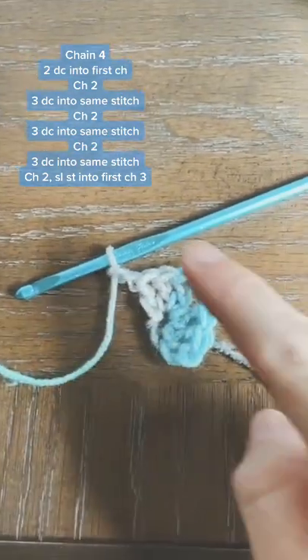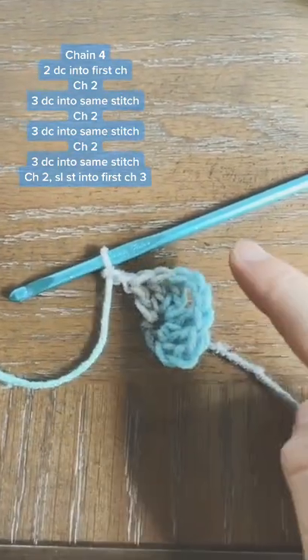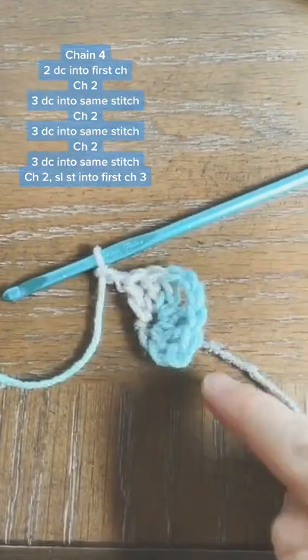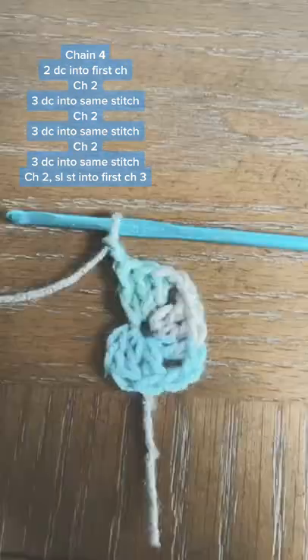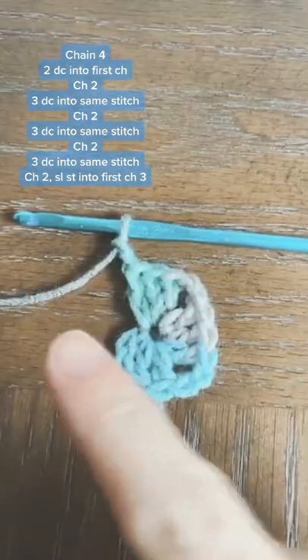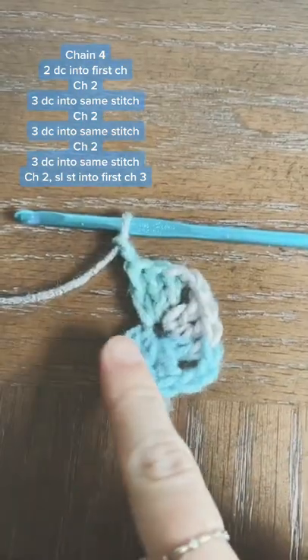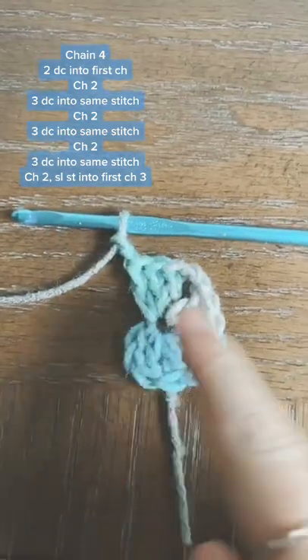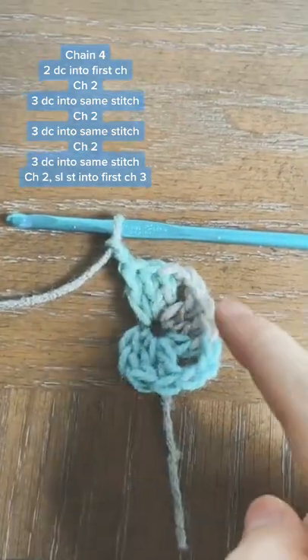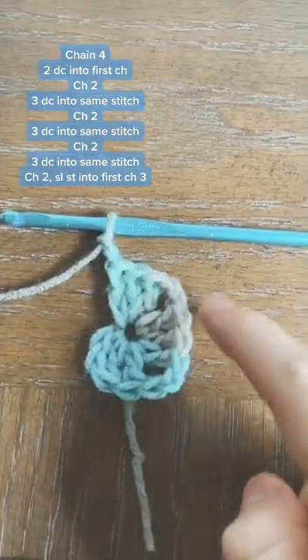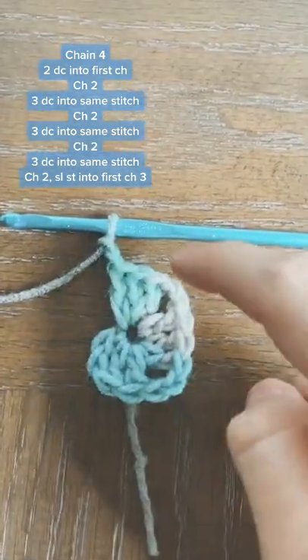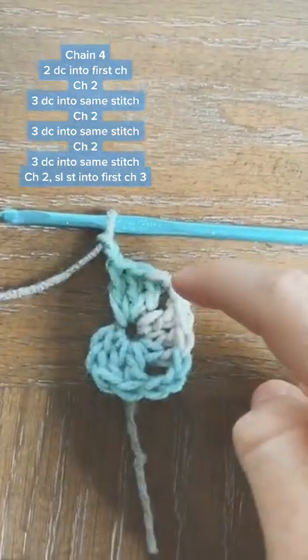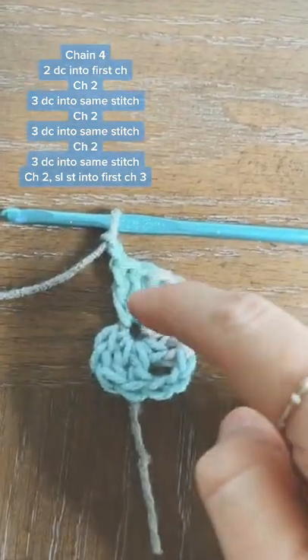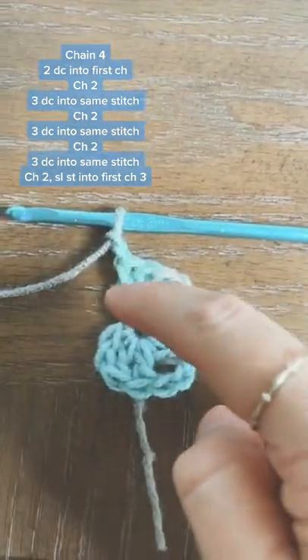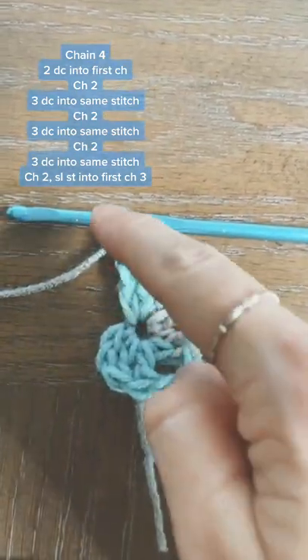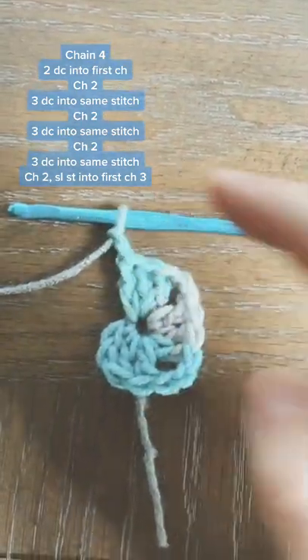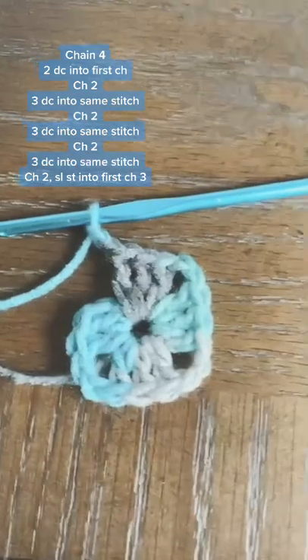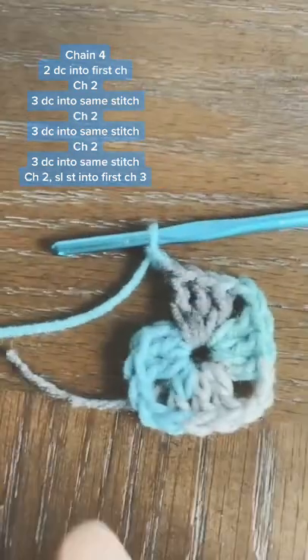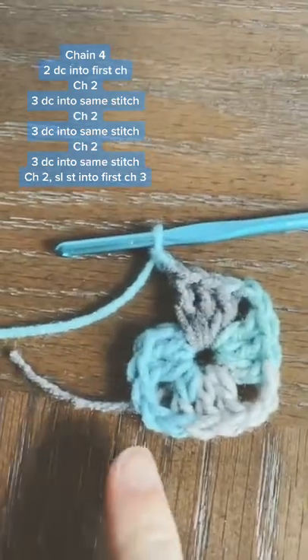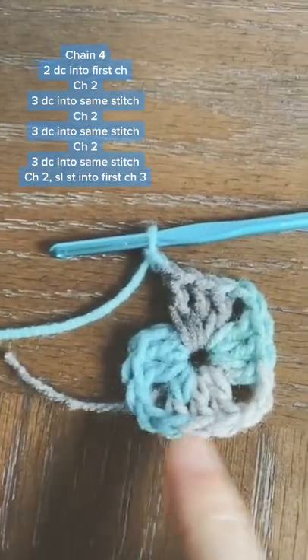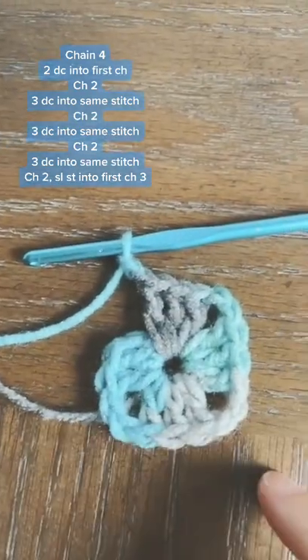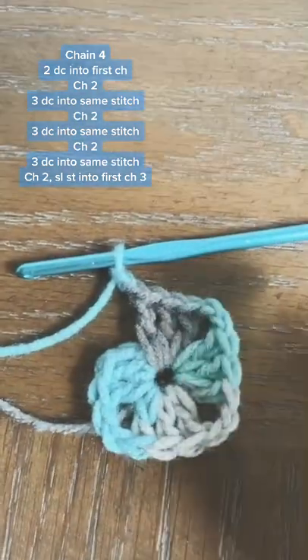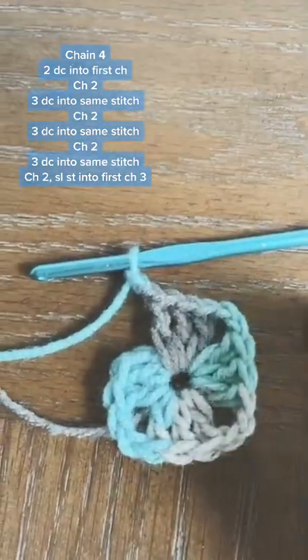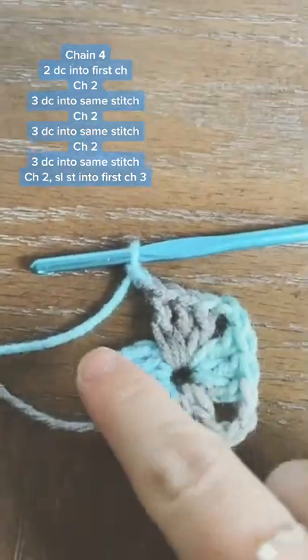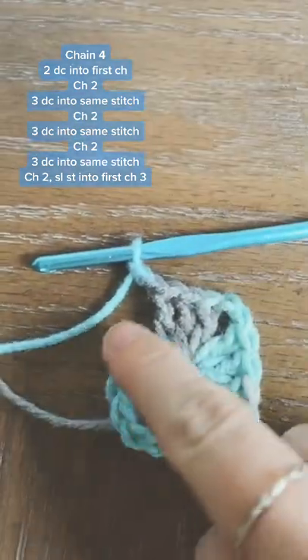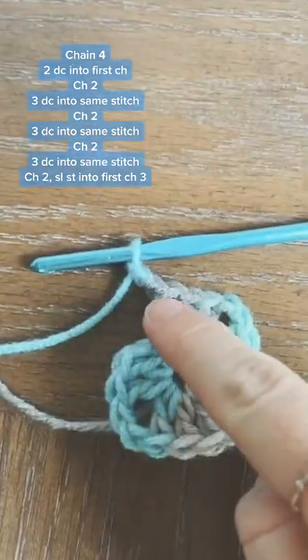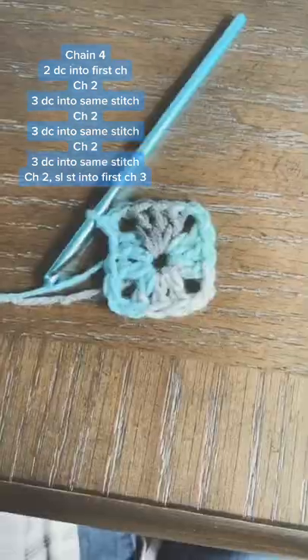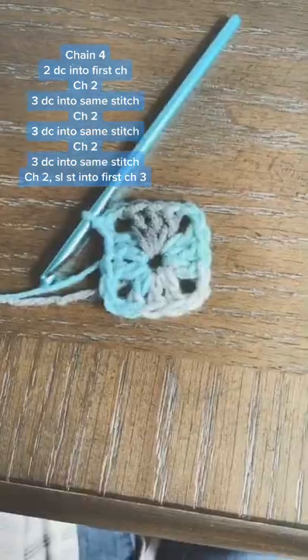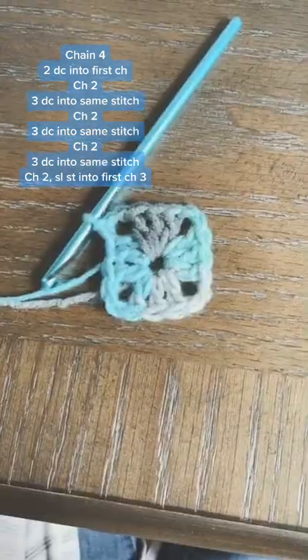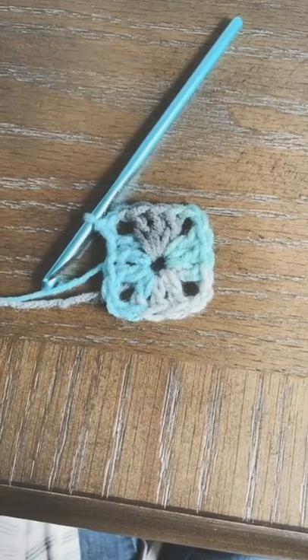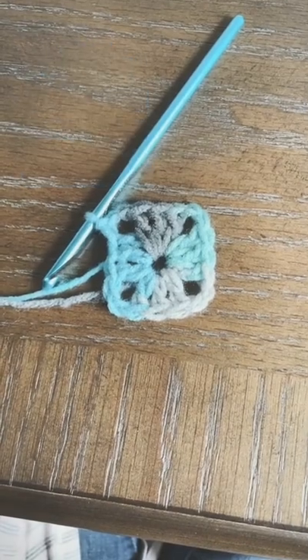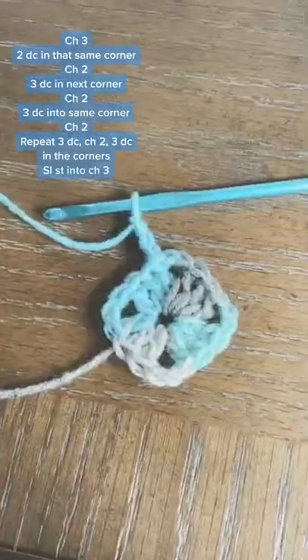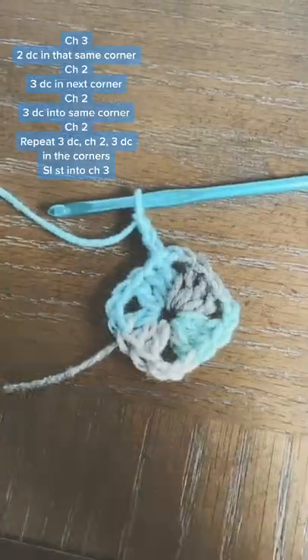Now we're going to add three more double crochets. Chain two — you'll notice now we have three sides — and finally the last three double crochets. Chain two and we're going to connect that with a slip stitch to make our first little box.